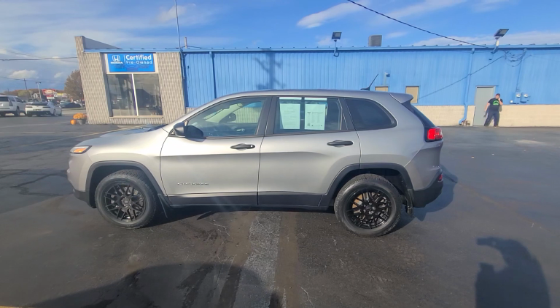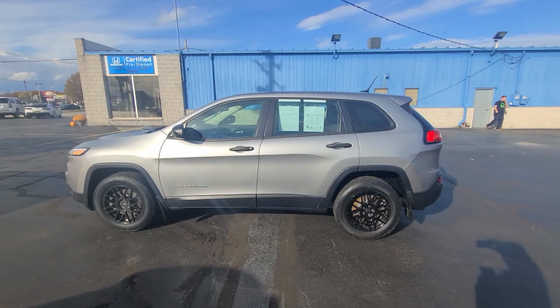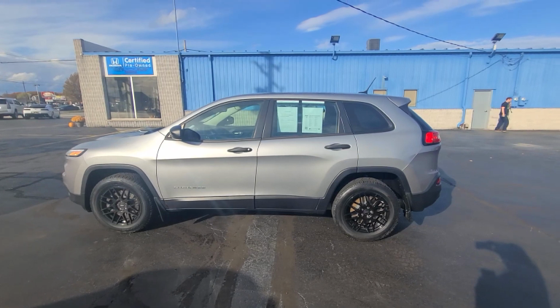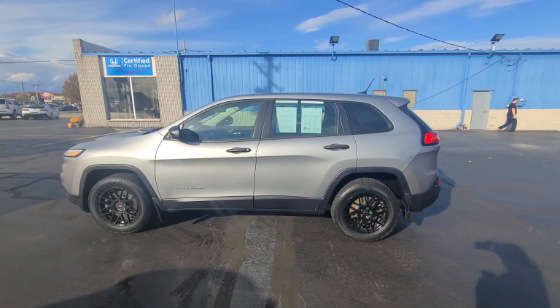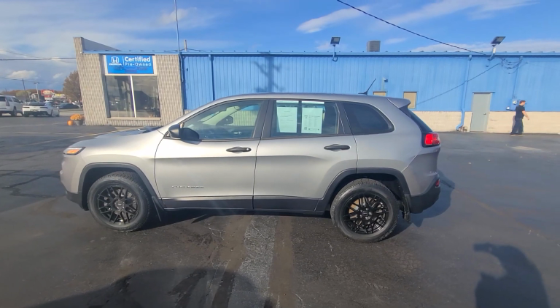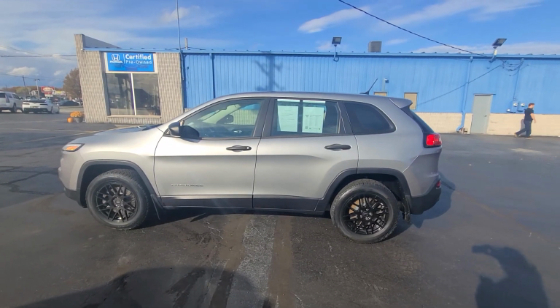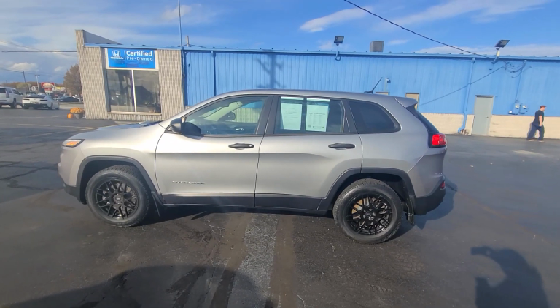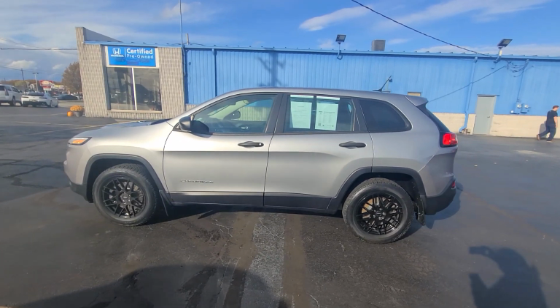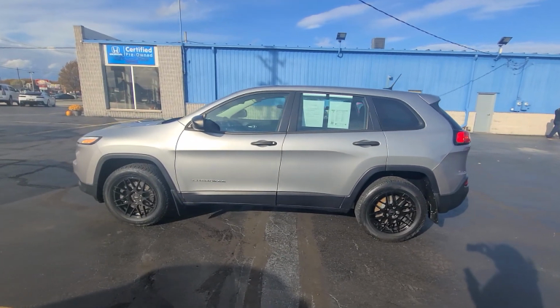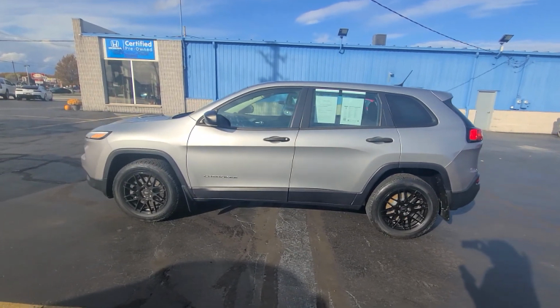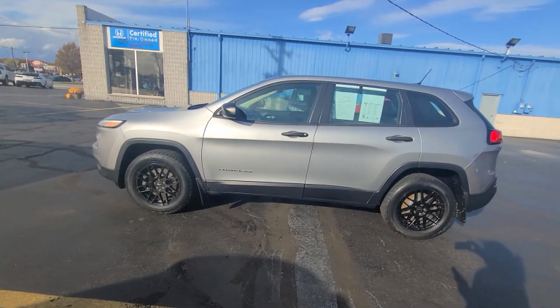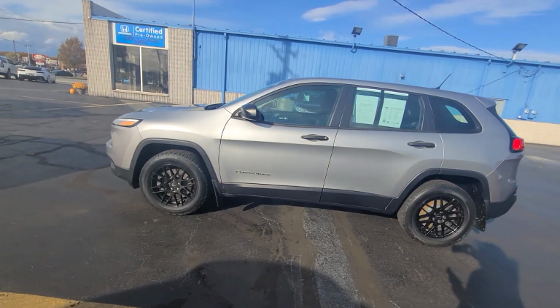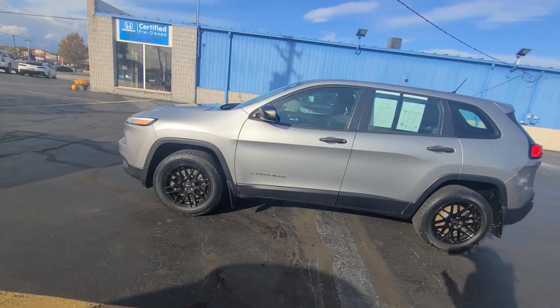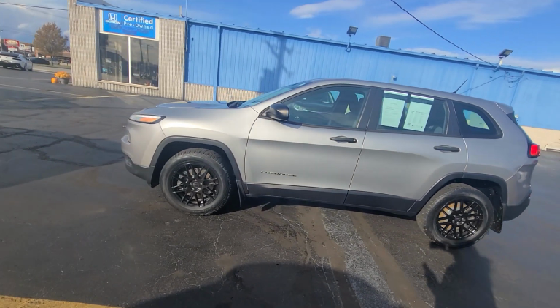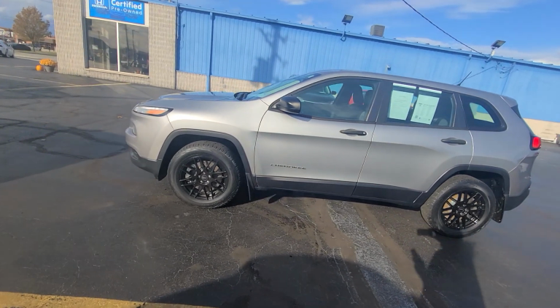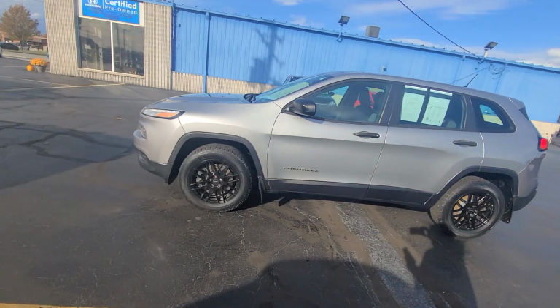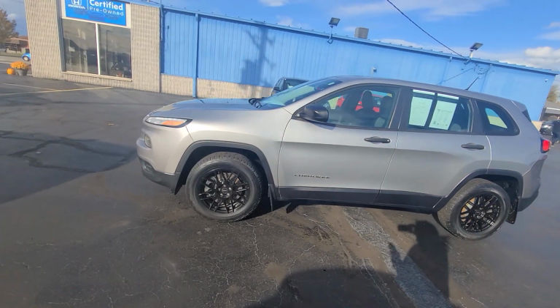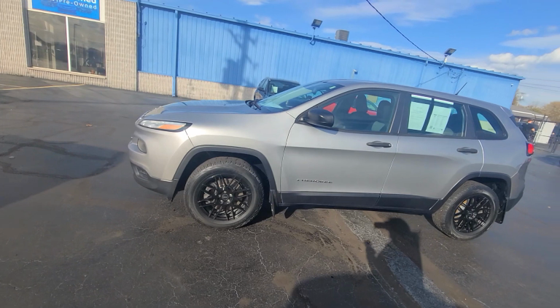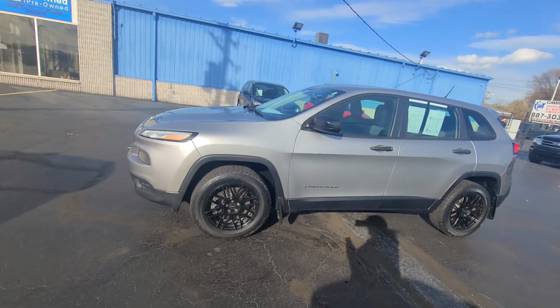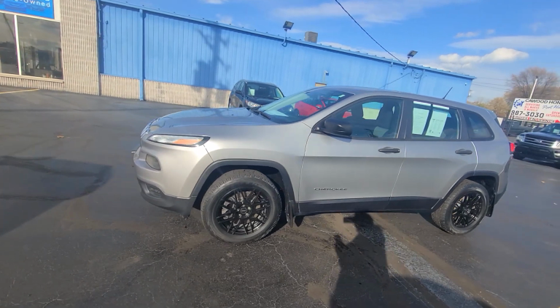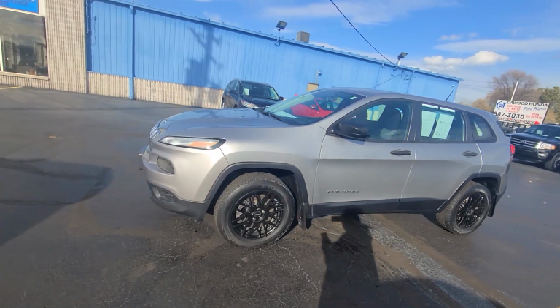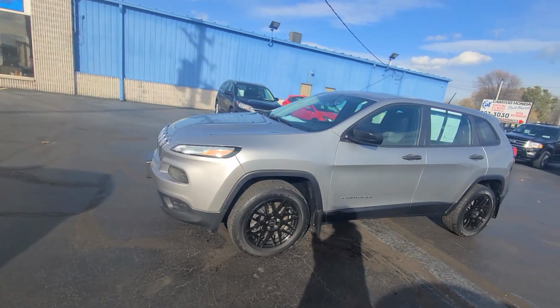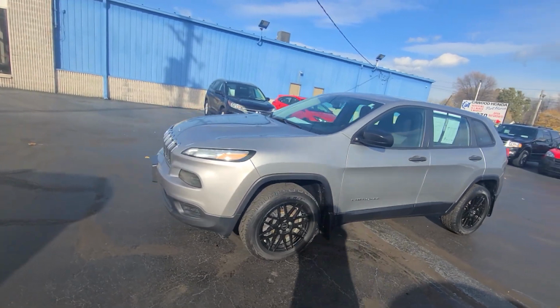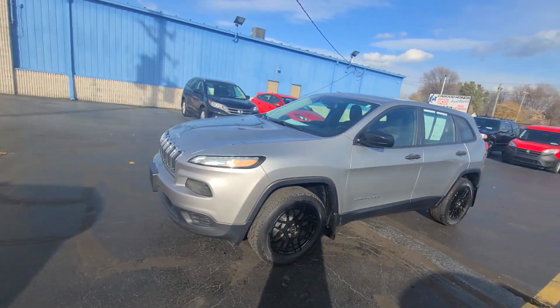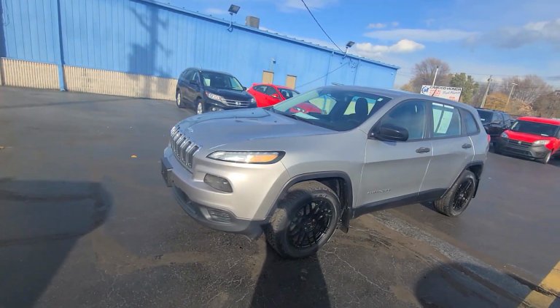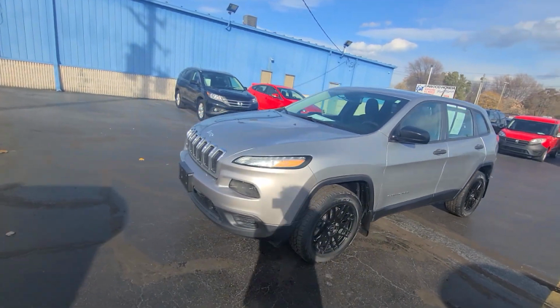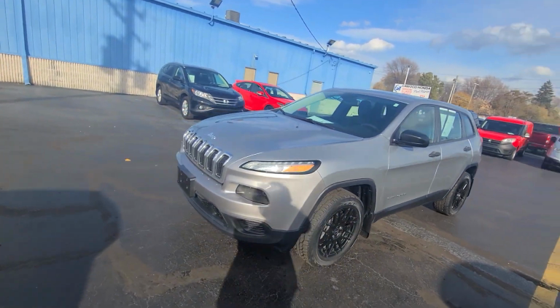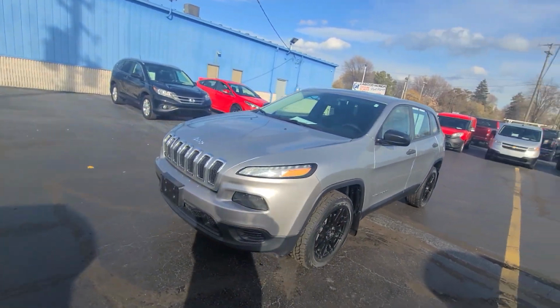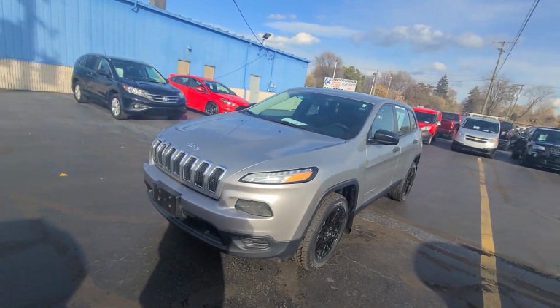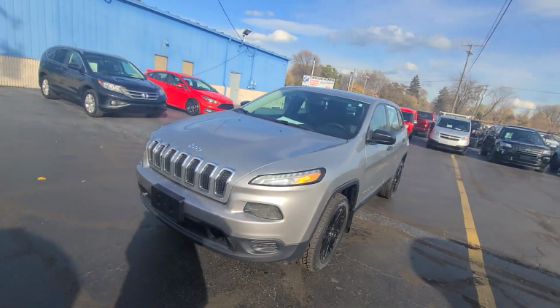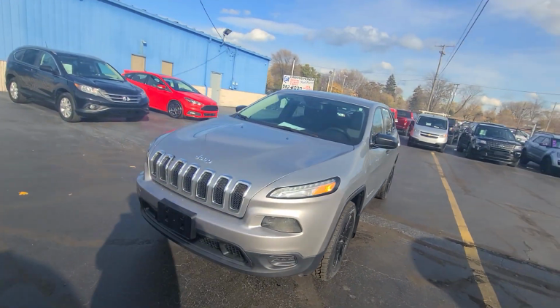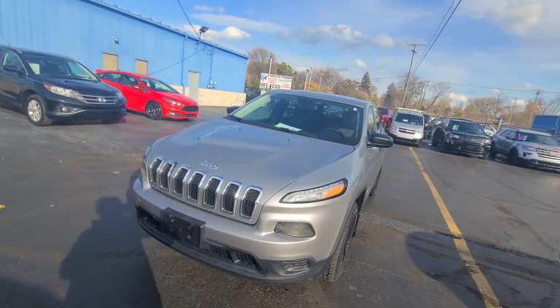Hello, this is Tracy at Kaywood Auto showing you this 2014 Jeep Cherokee Sport. The color is Anvil Clear Coat.